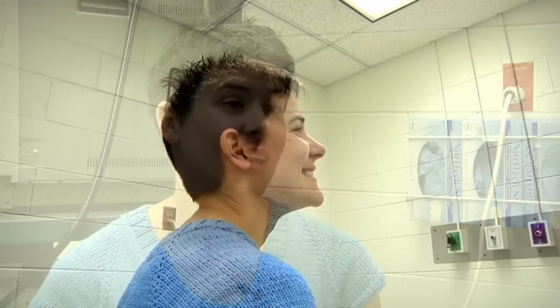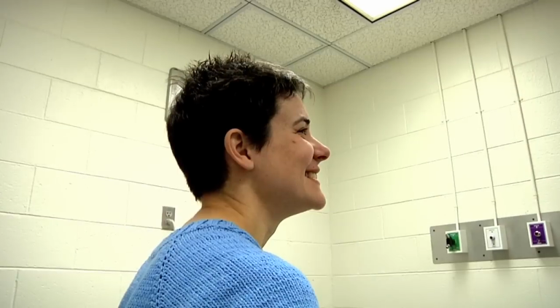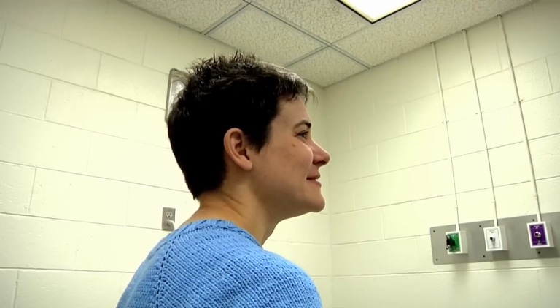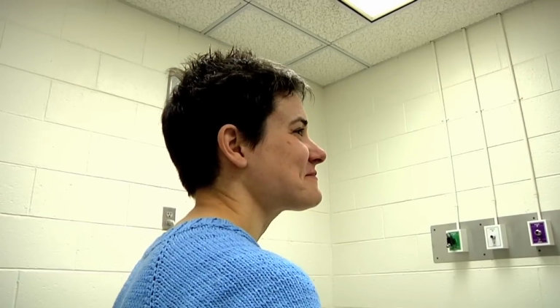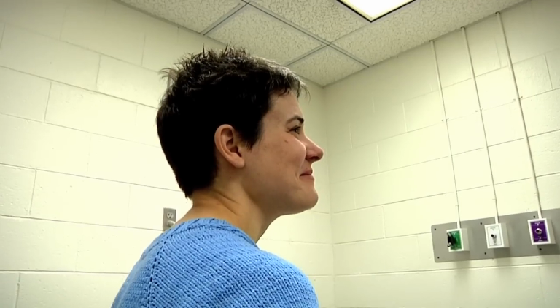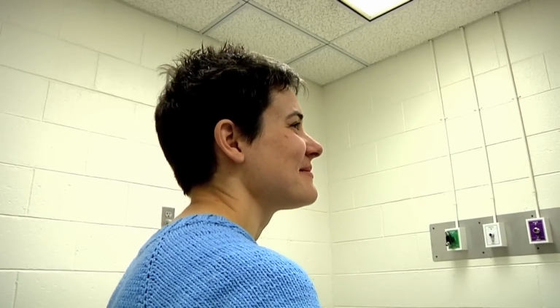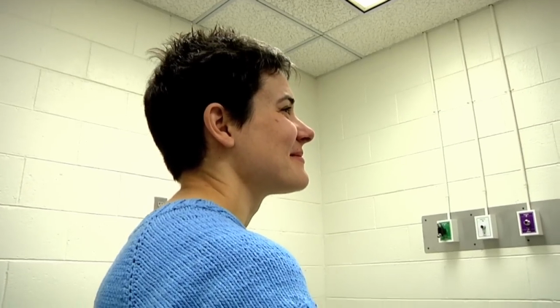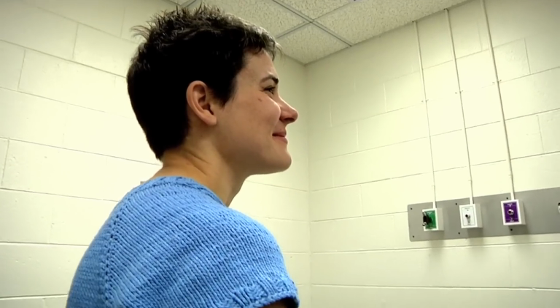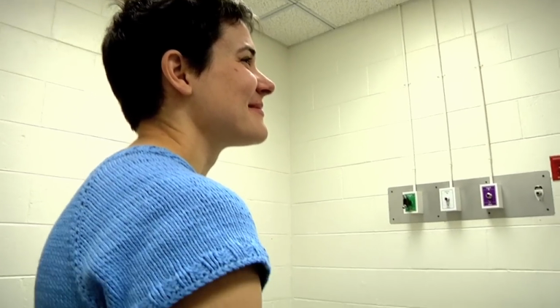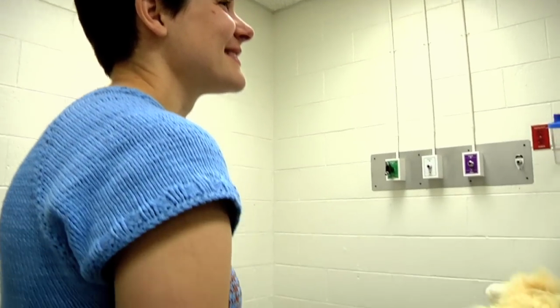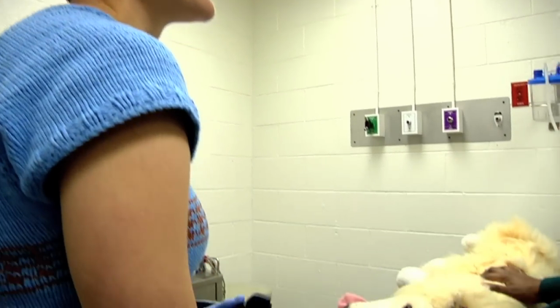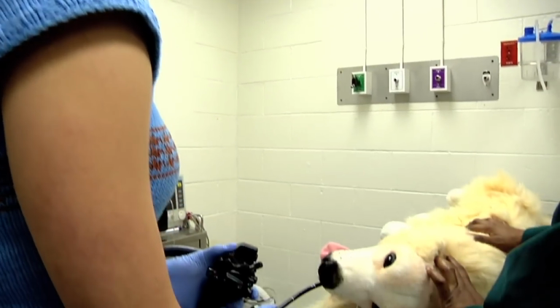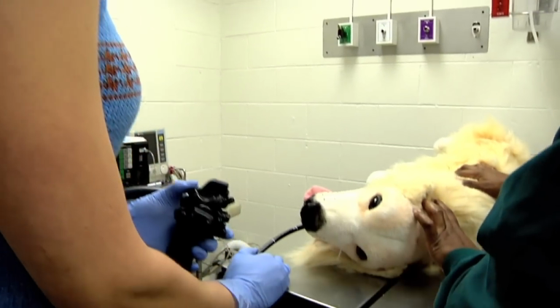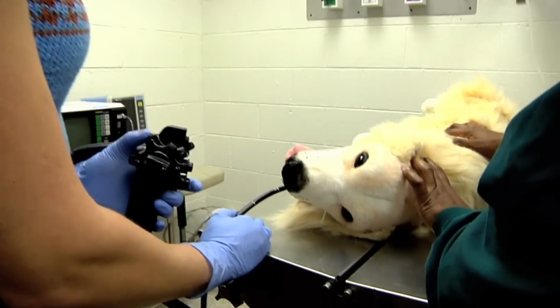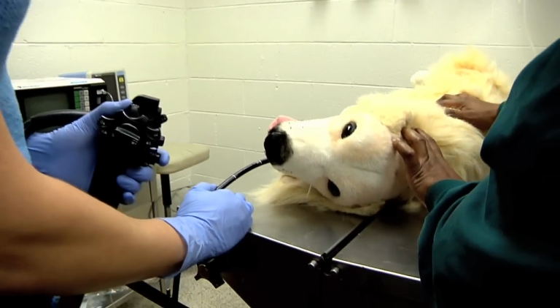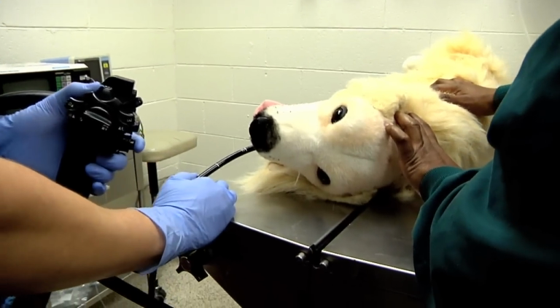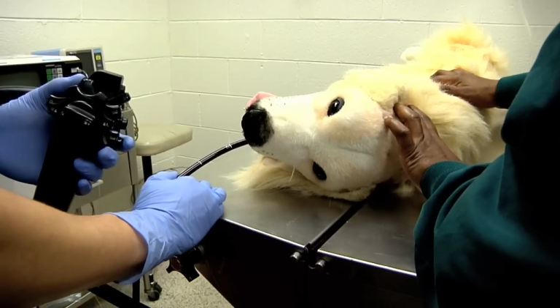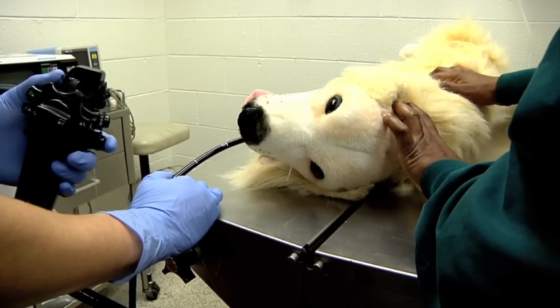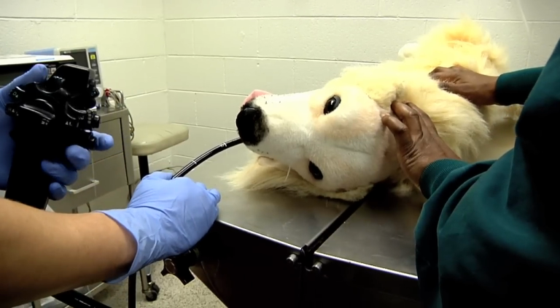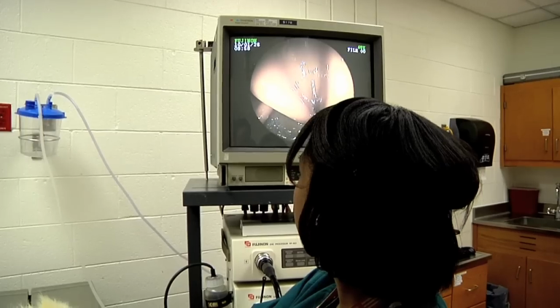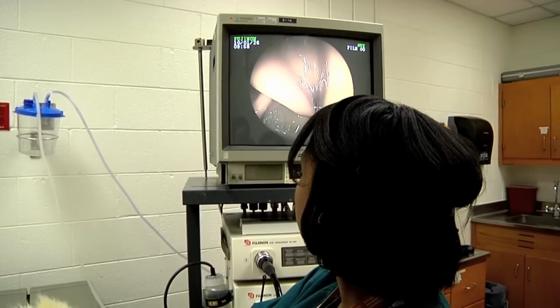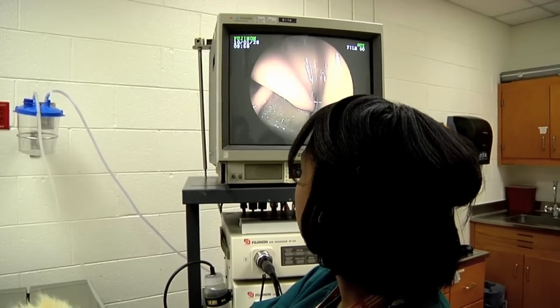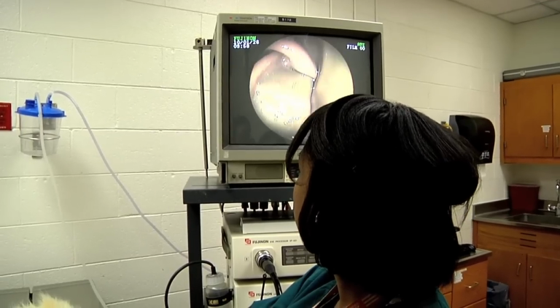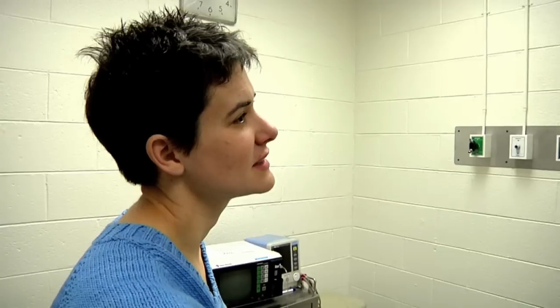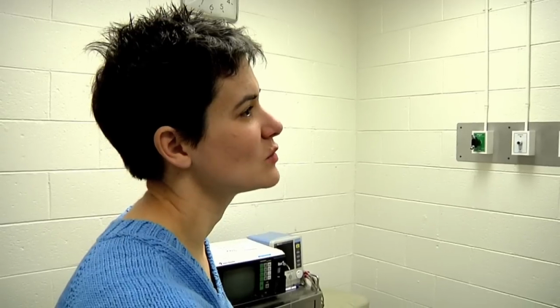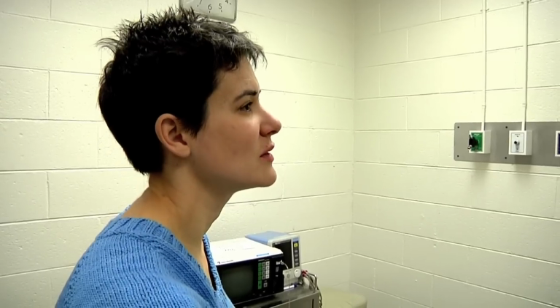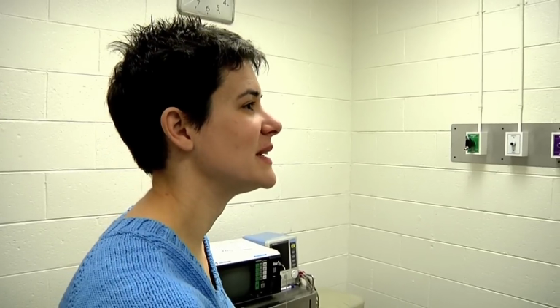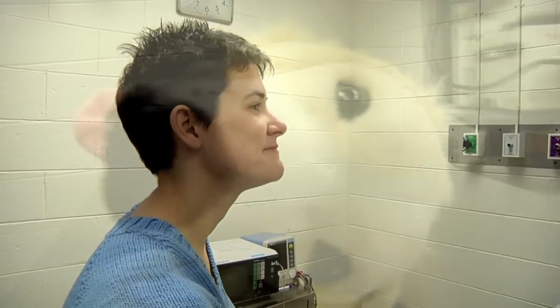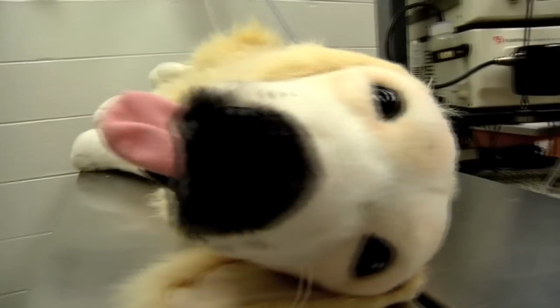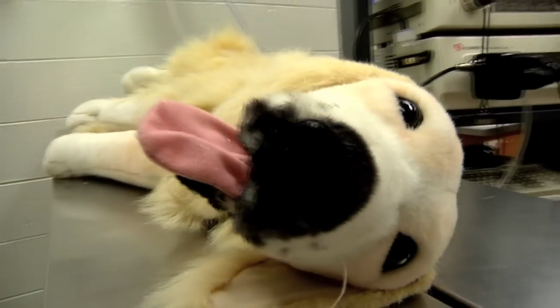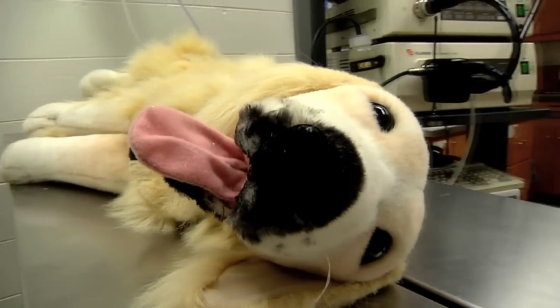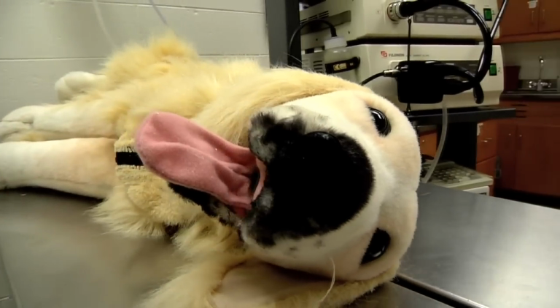Dr. Whittemore says she became a vet to save animals, not see them suffer. Fred seems to be a nice balance of learning, technology, and kind humanity. And that's real enough.